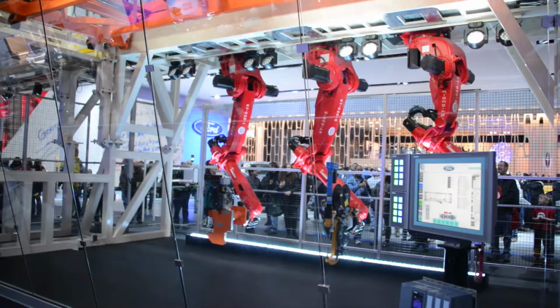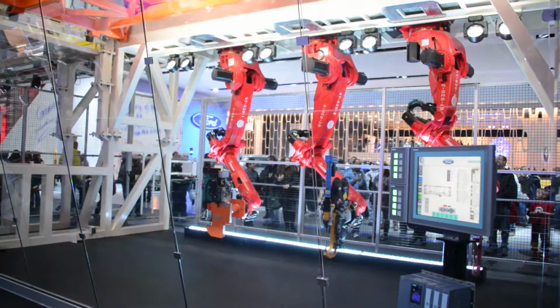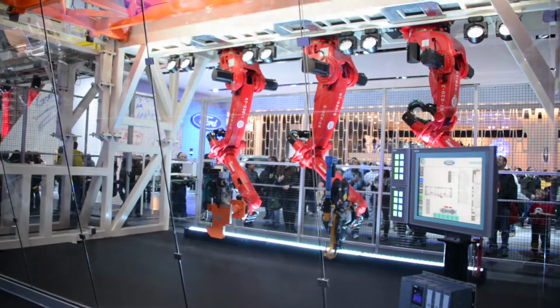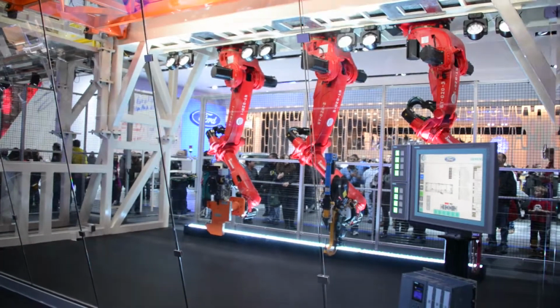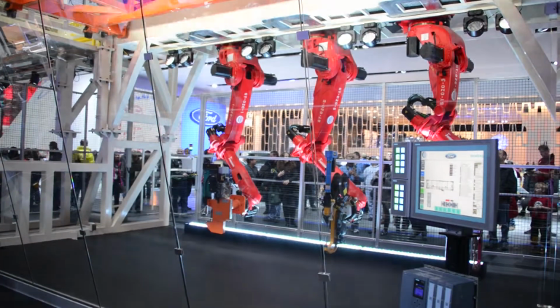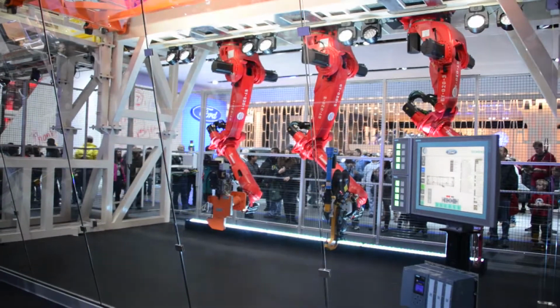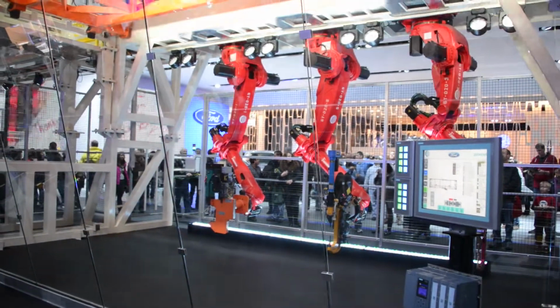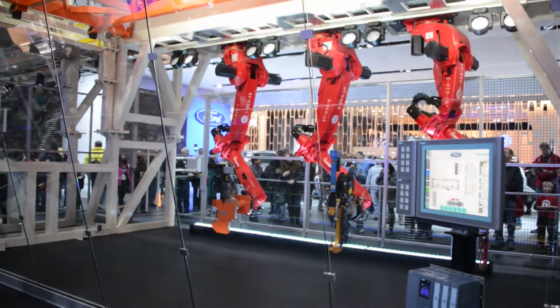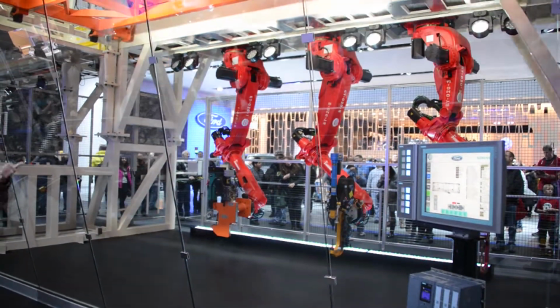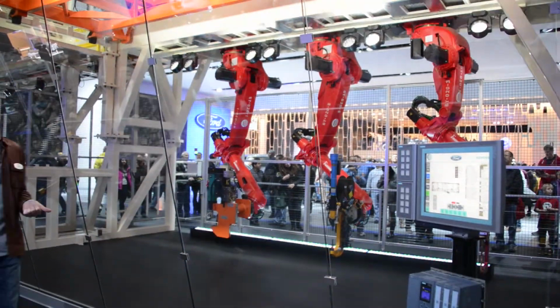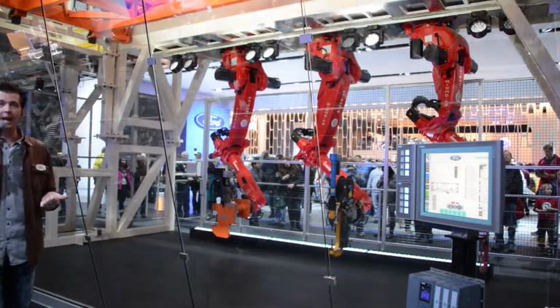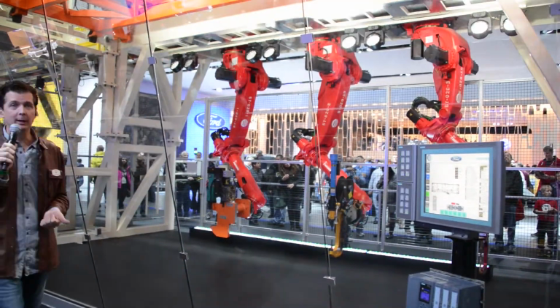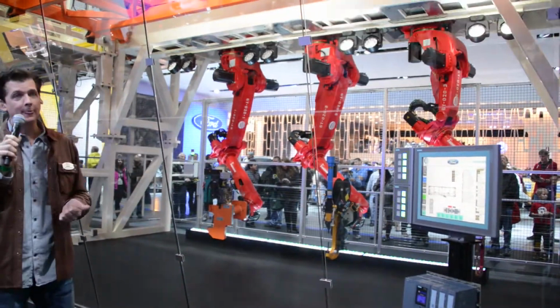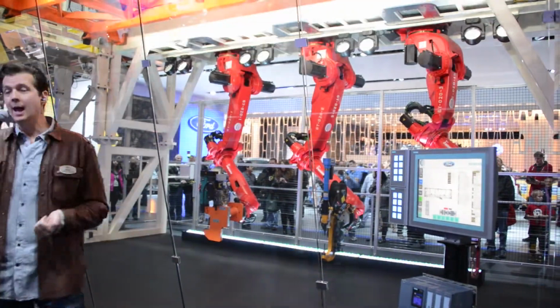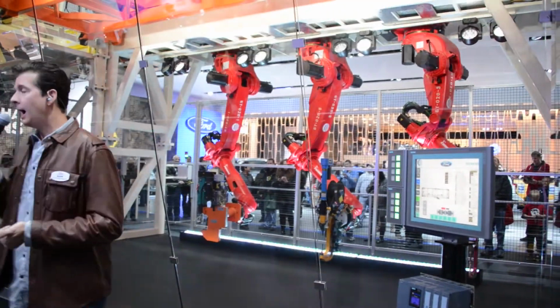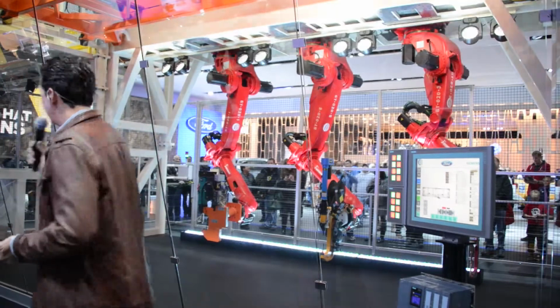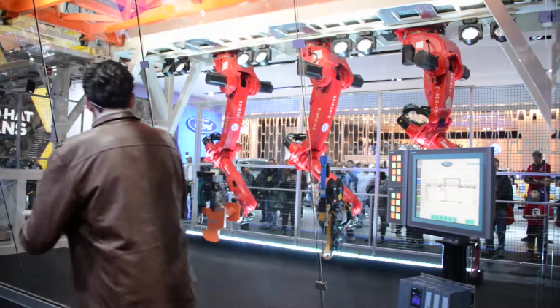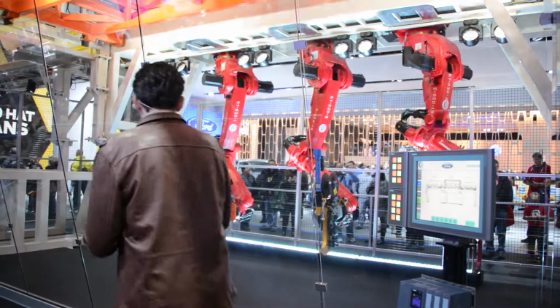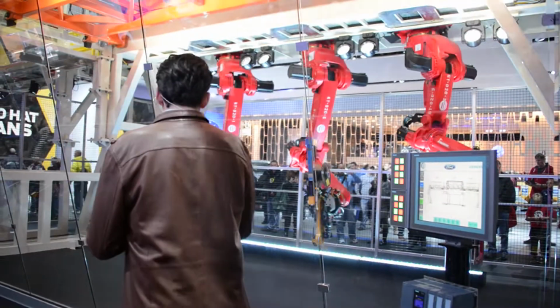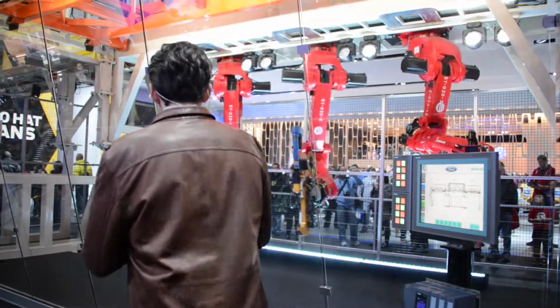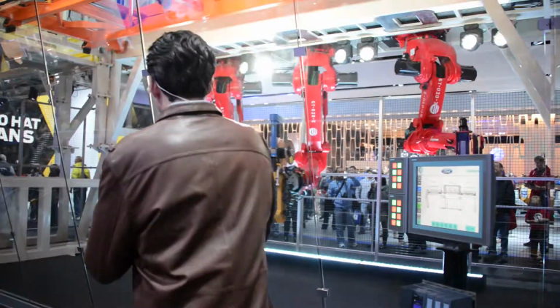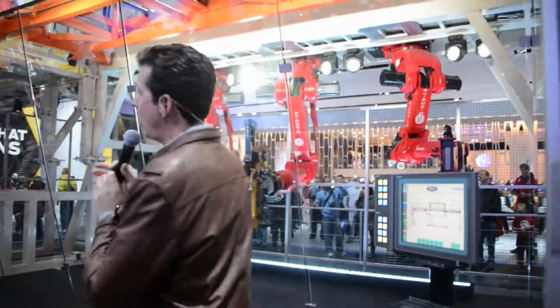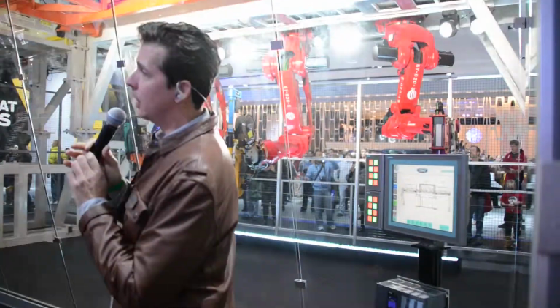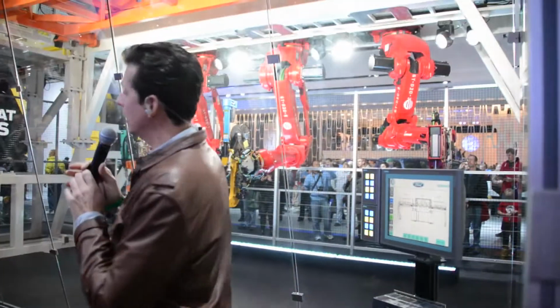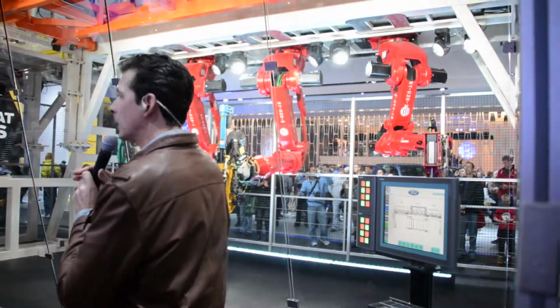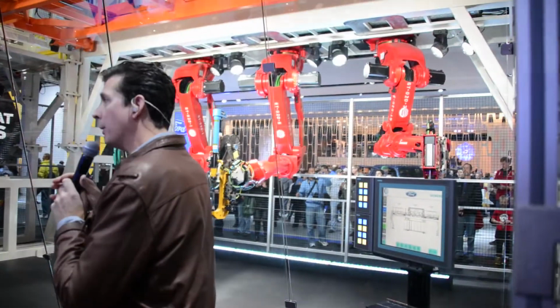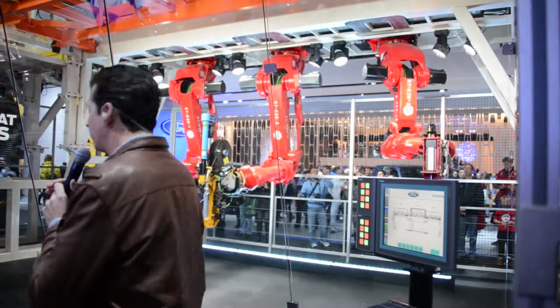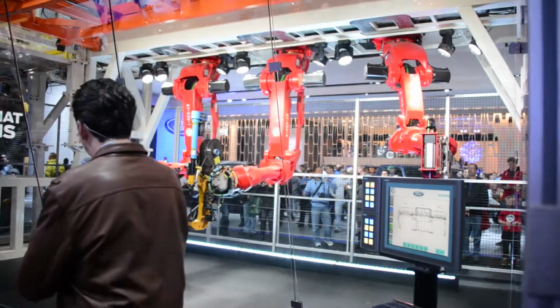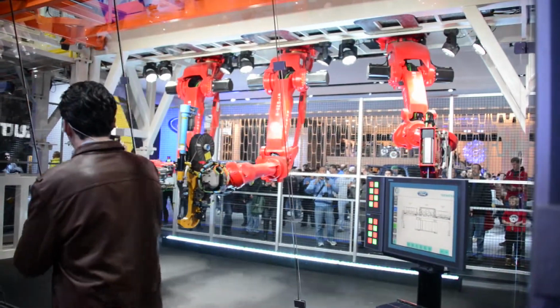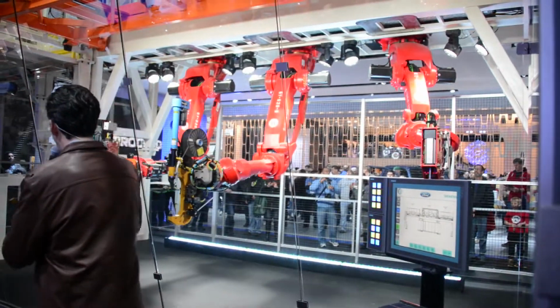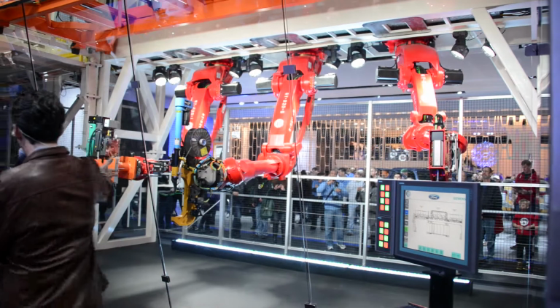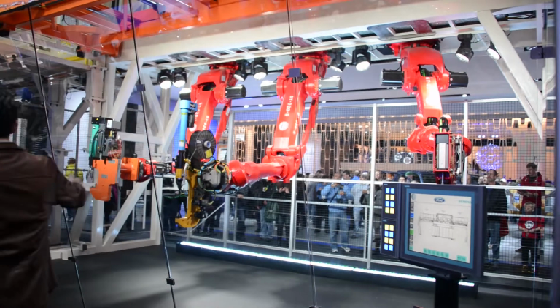I've highlighted just some of the advantages of the new F-150, focusing on durability and capability. At this point, I'd like to thank the robots — you can applaud if you like. Their feelings won't be hurt, but there they are. Thank you, robots.